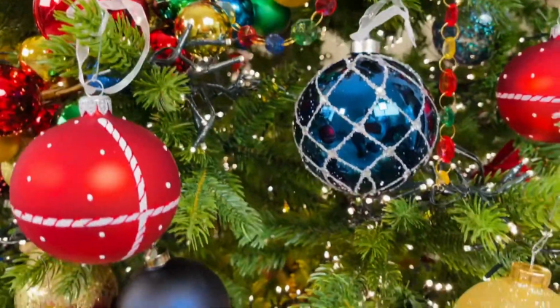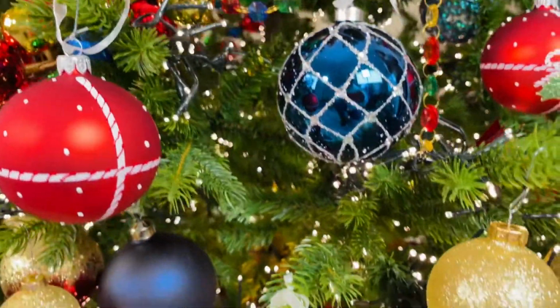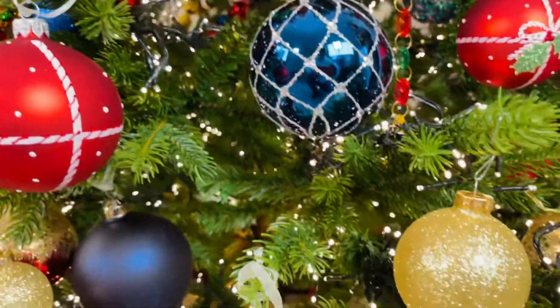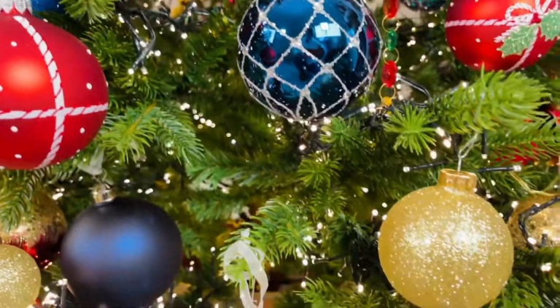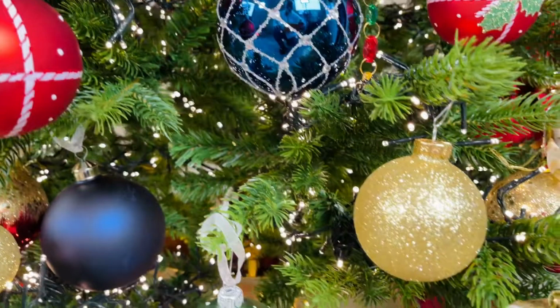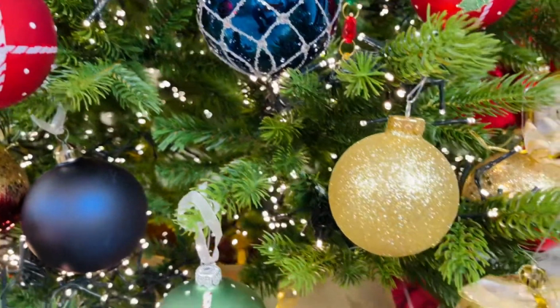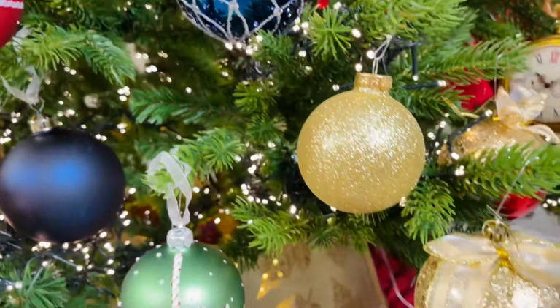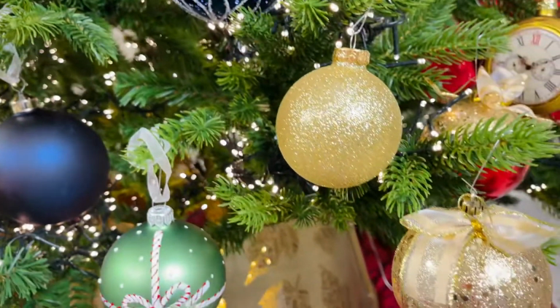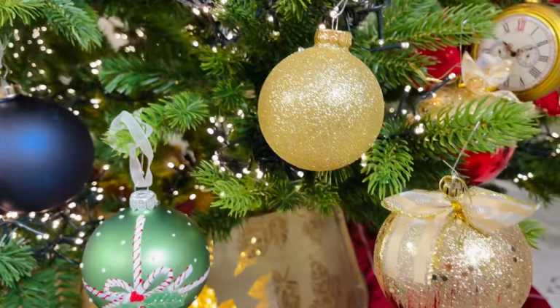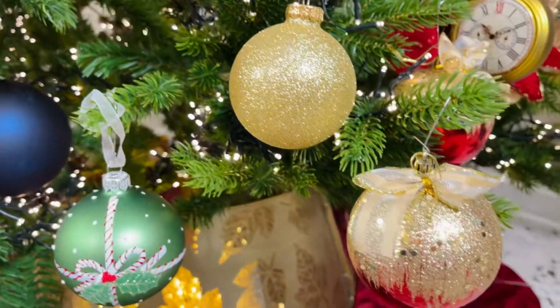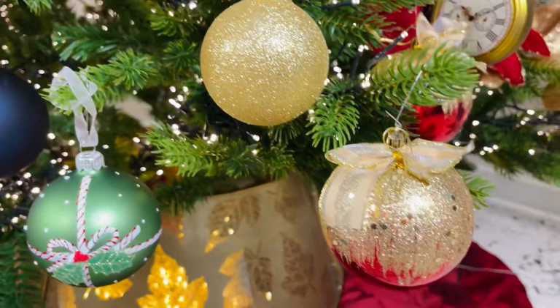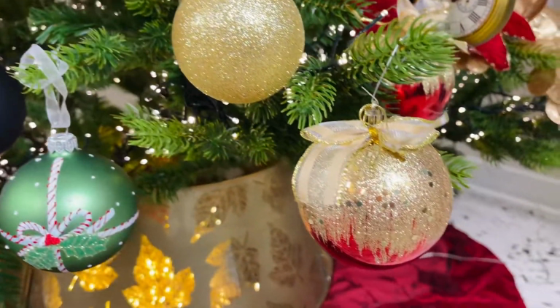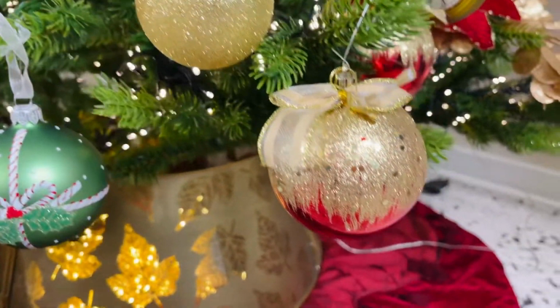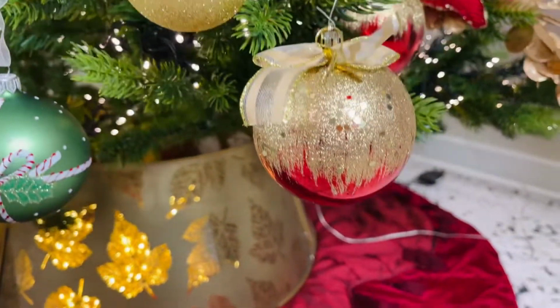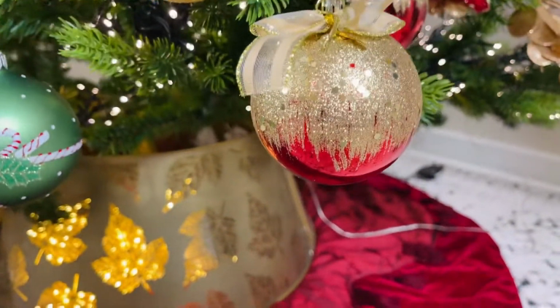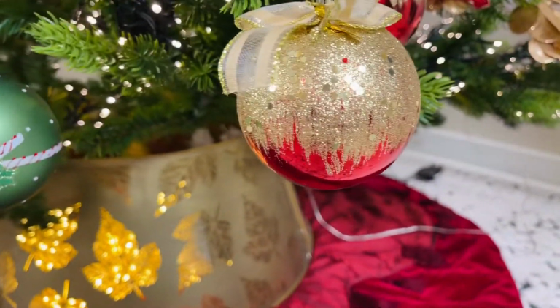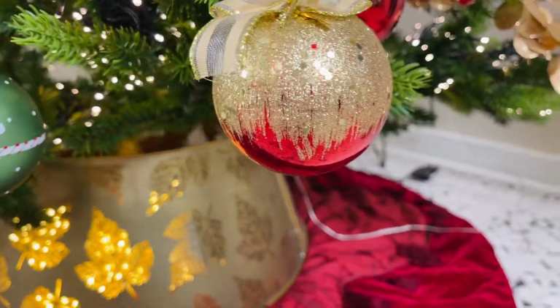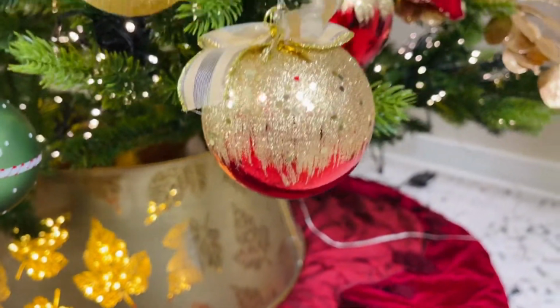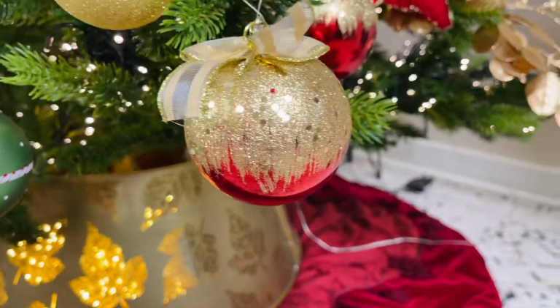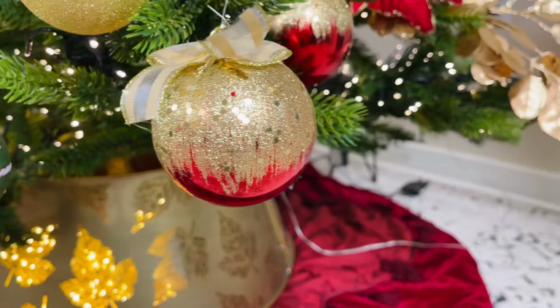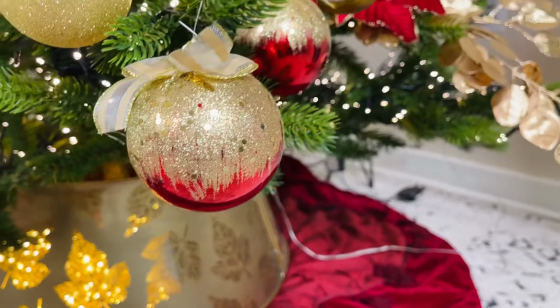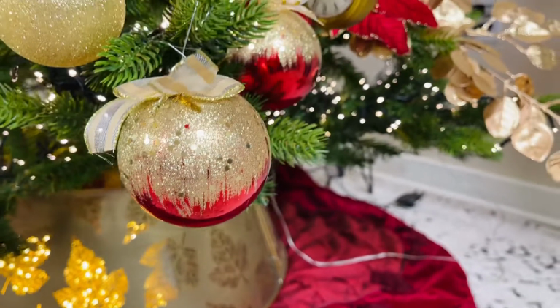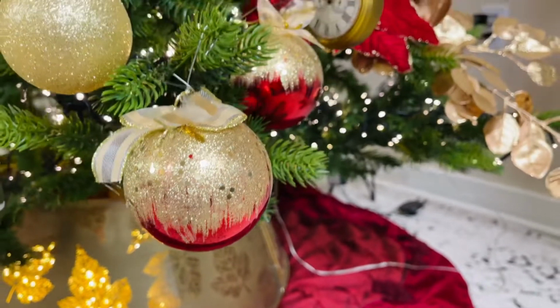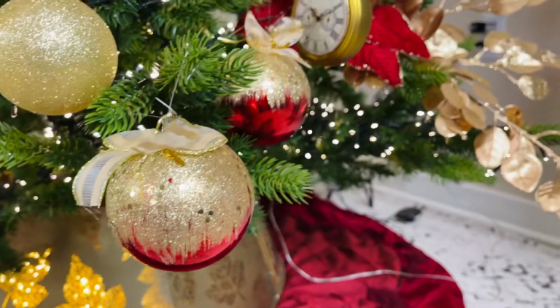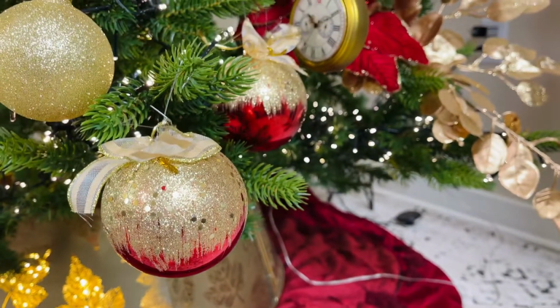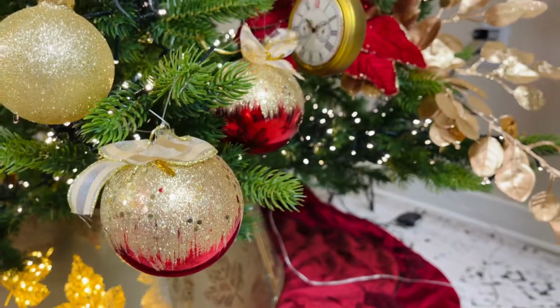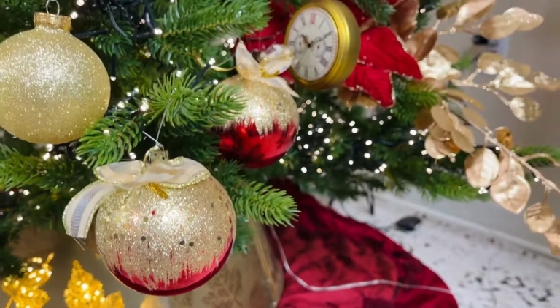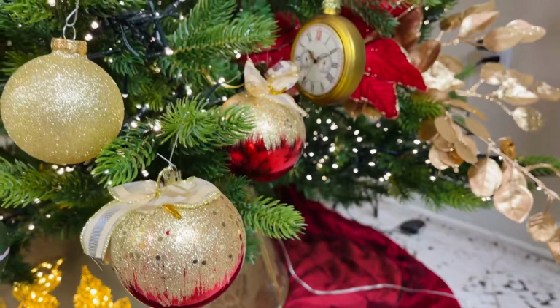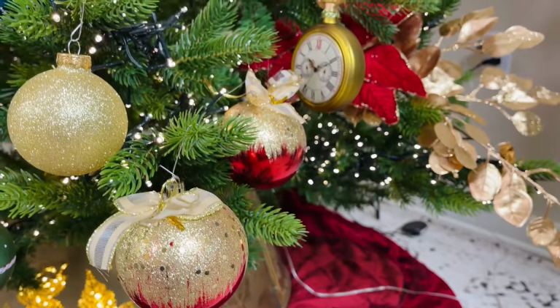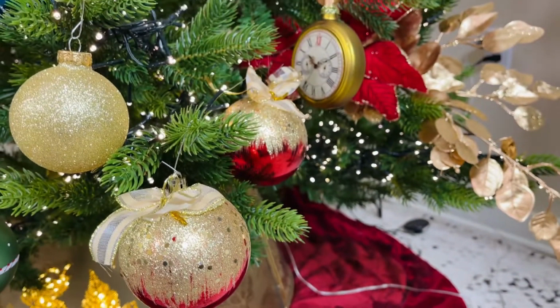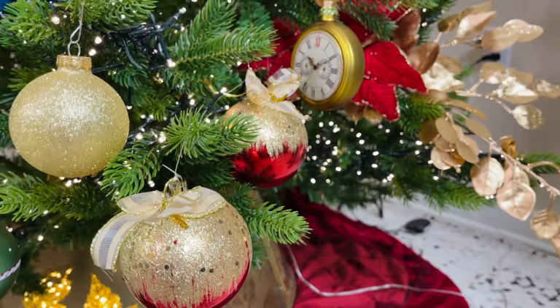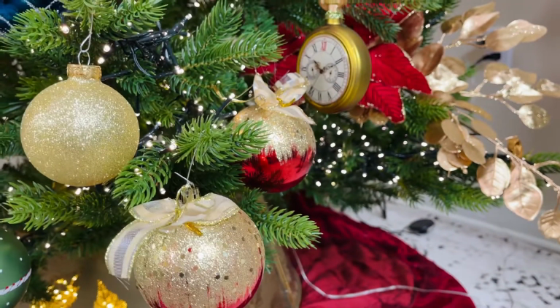Red on the bottom, gold on the top, topped off with a beautiful gold bow. What could be better for anyone's Christmas tree than 12 of the most beautiful ornaments you've ever seen?